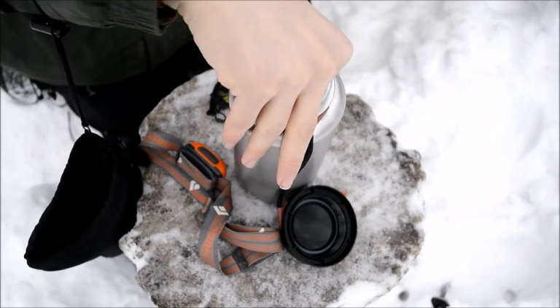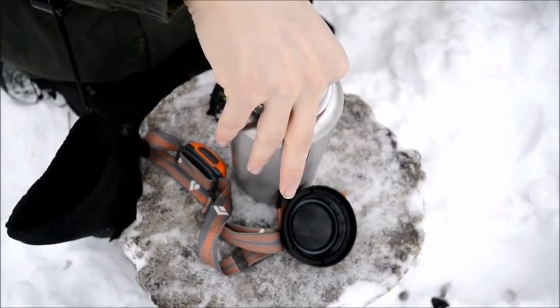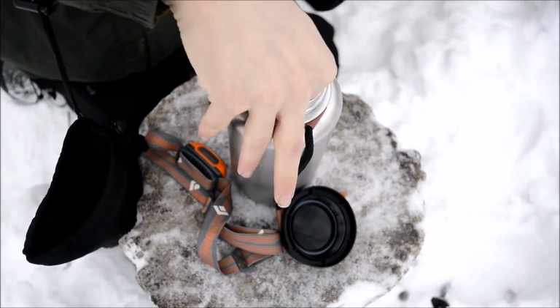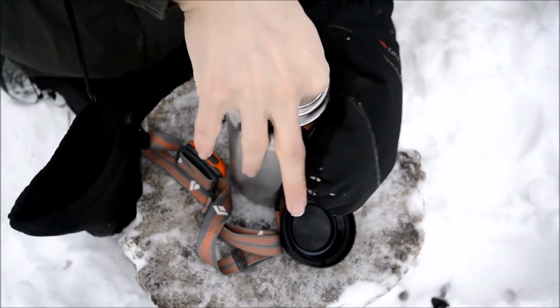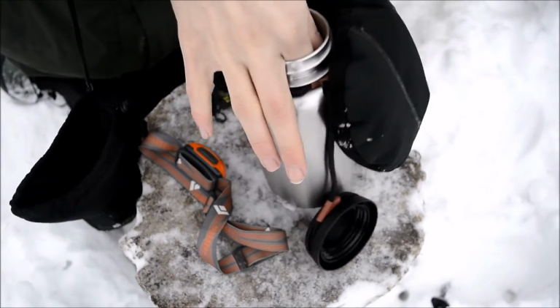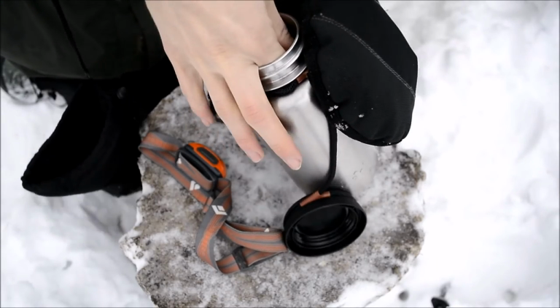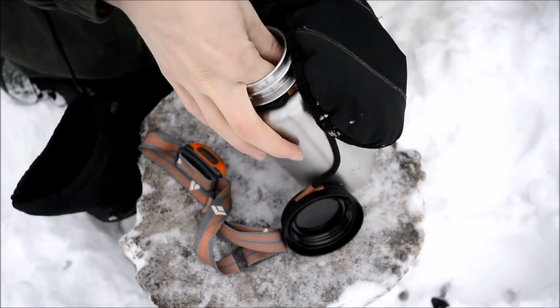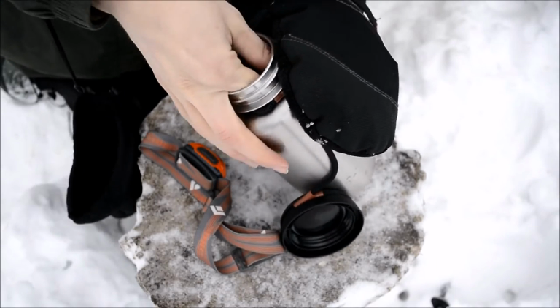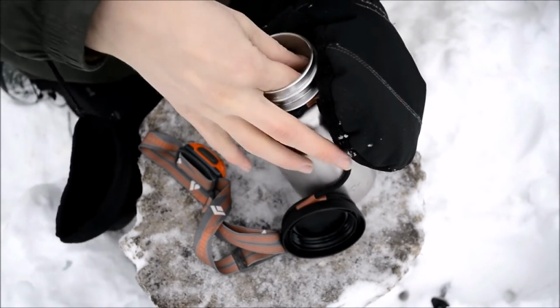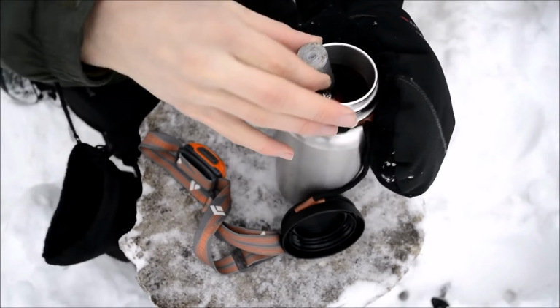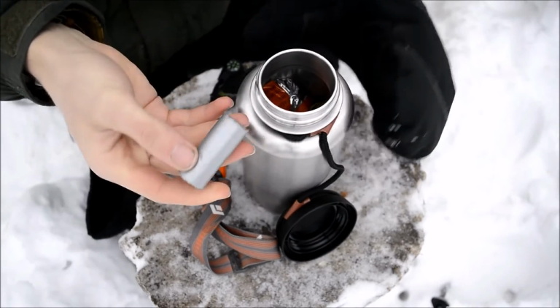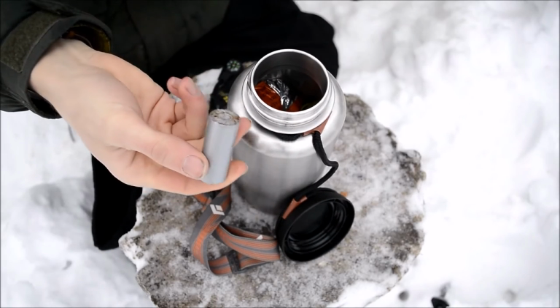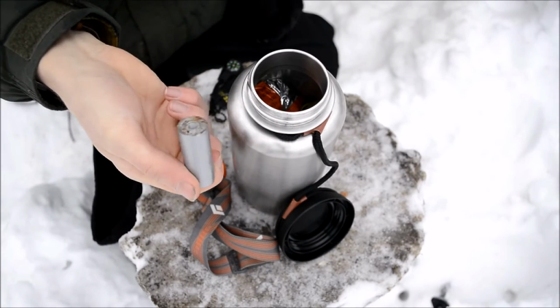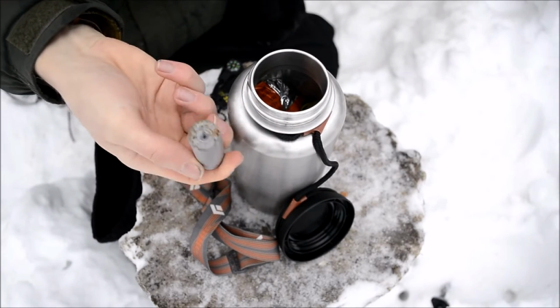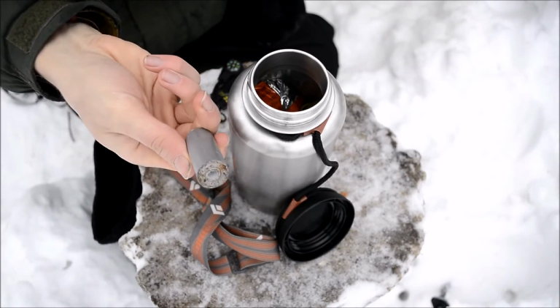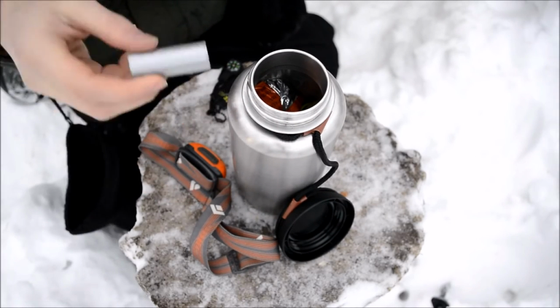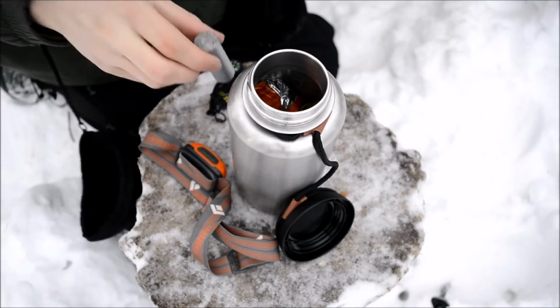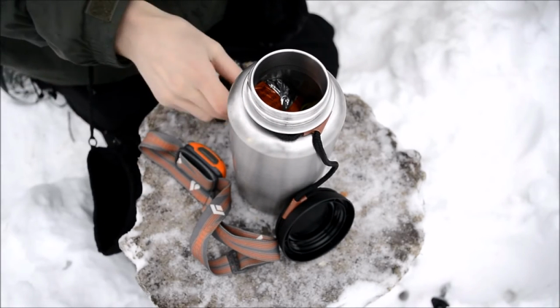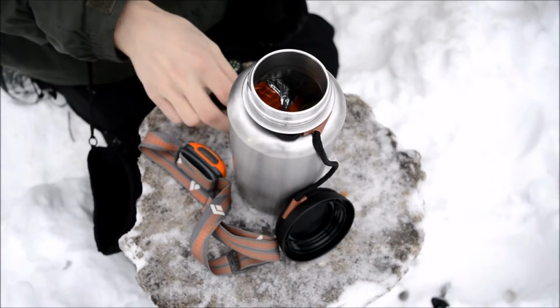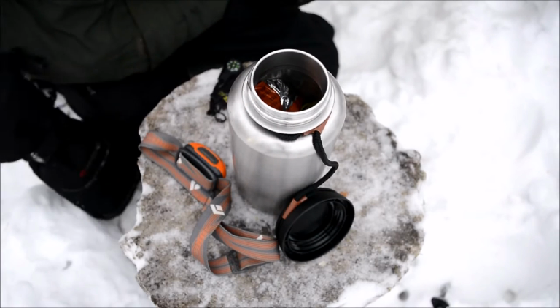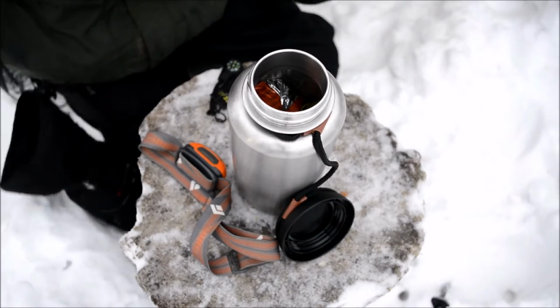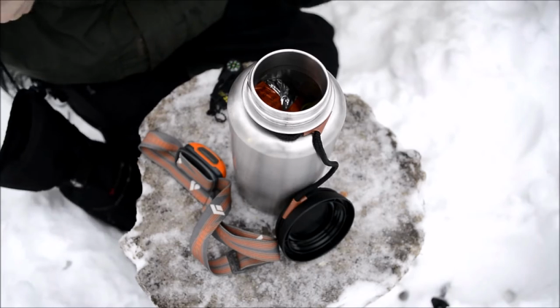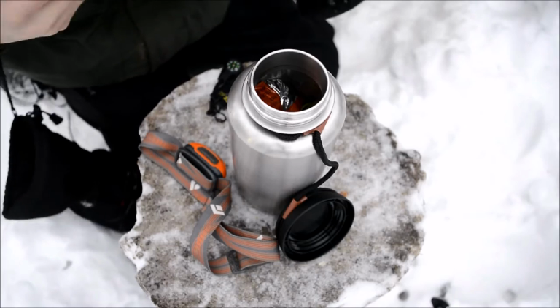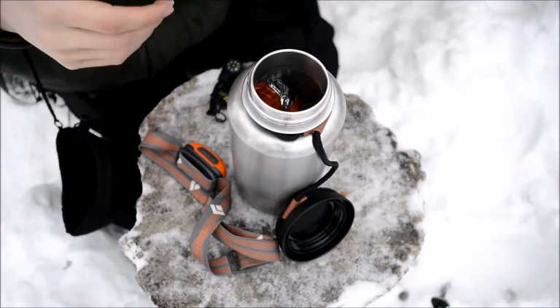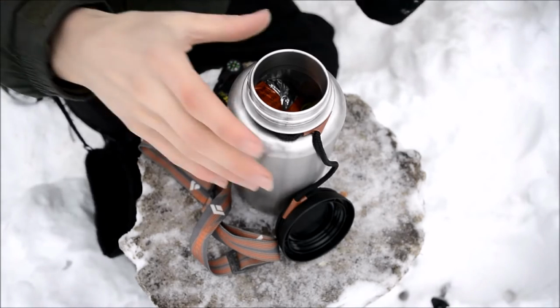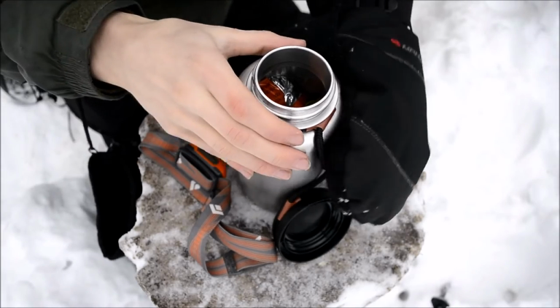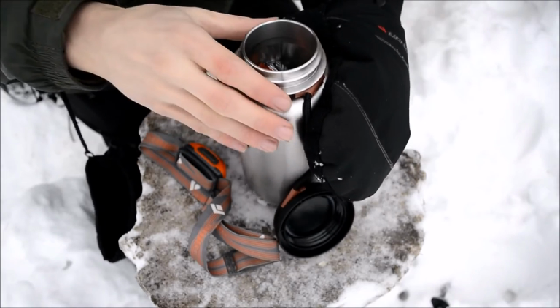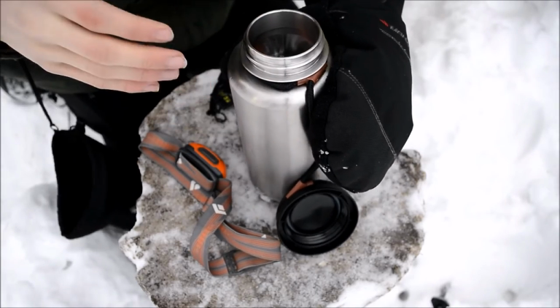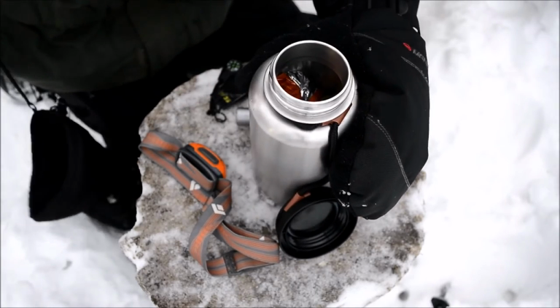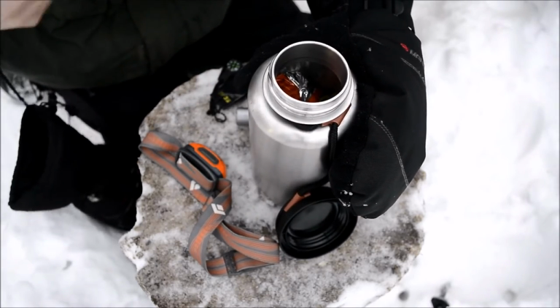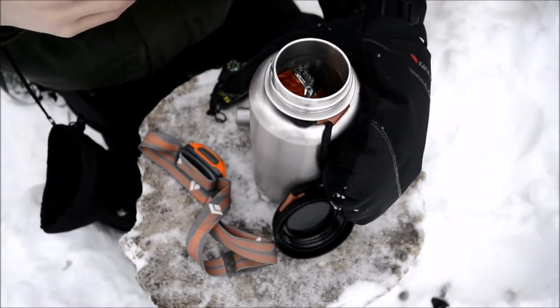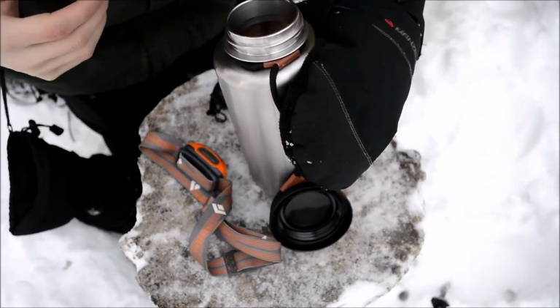The next thing — I'm just pulling these out in random order — is cargo tape, or duct tape. Just another small roll of duct tape with lots of uses. Very awesome little piece of equipment.